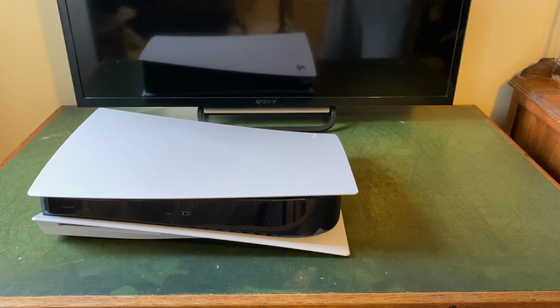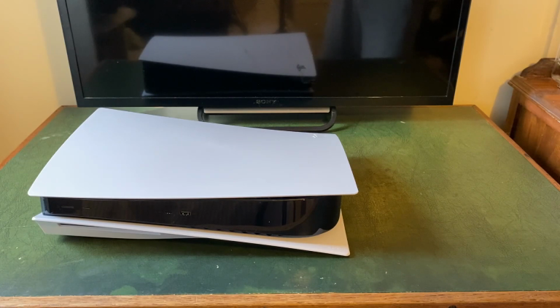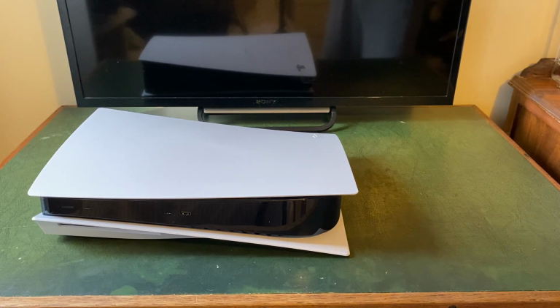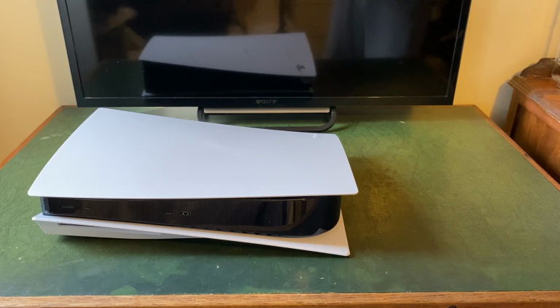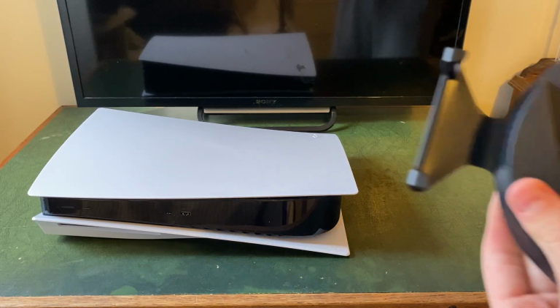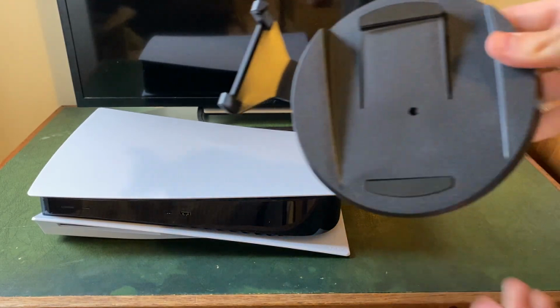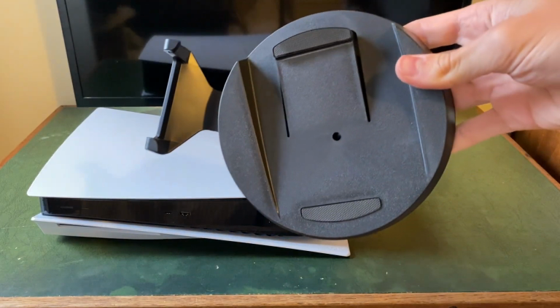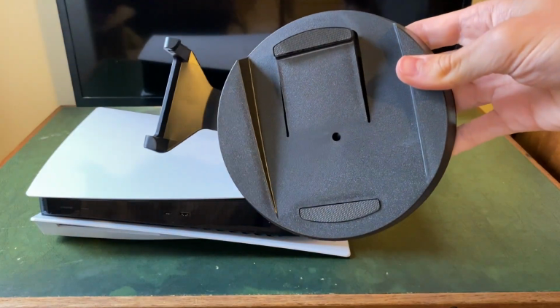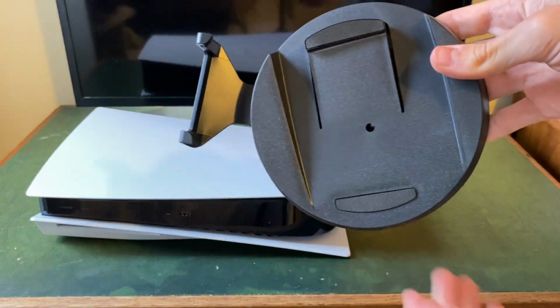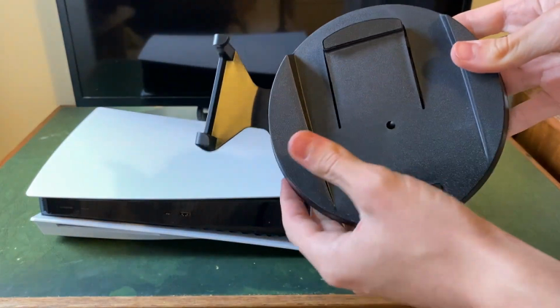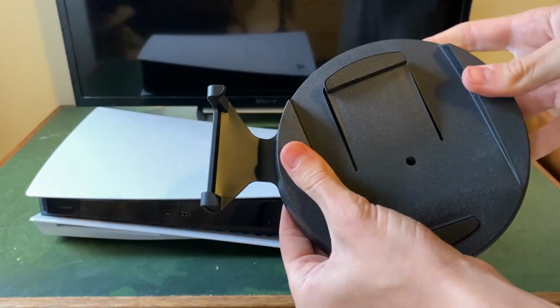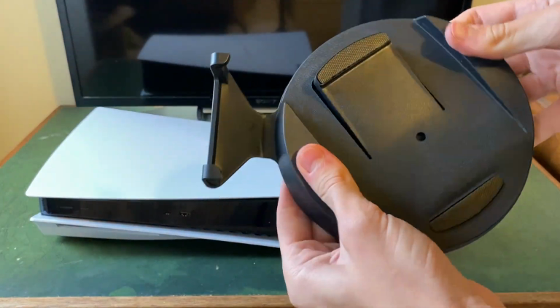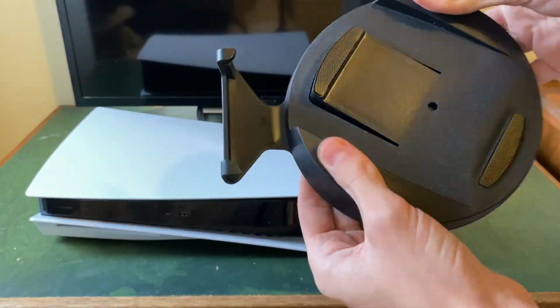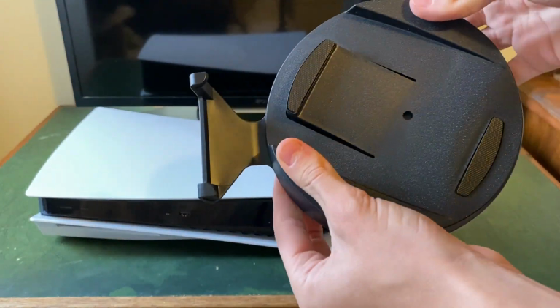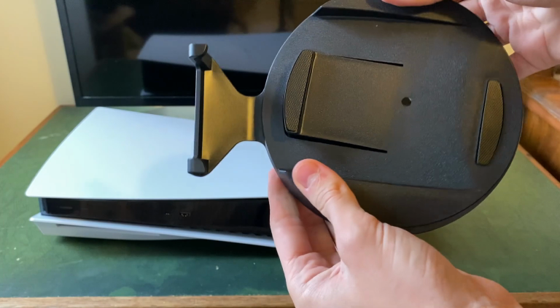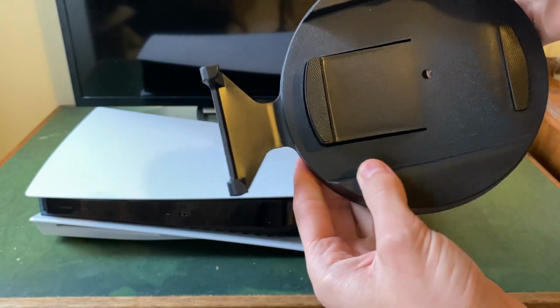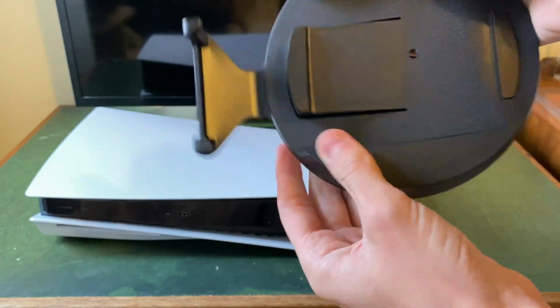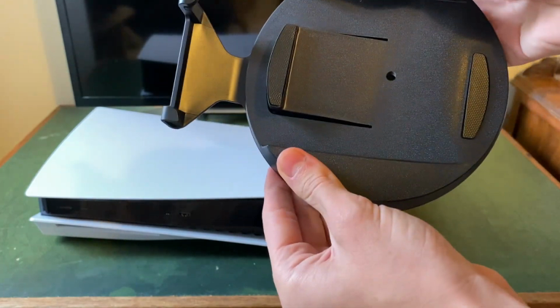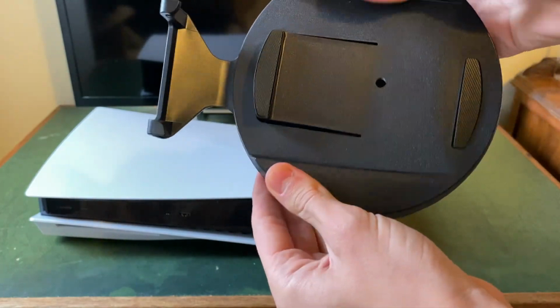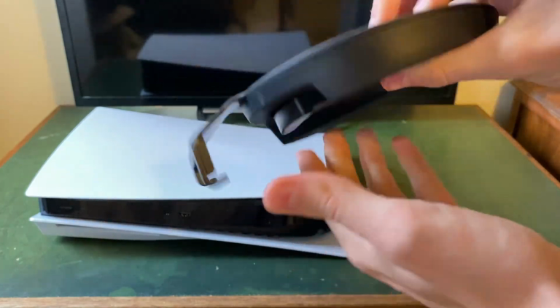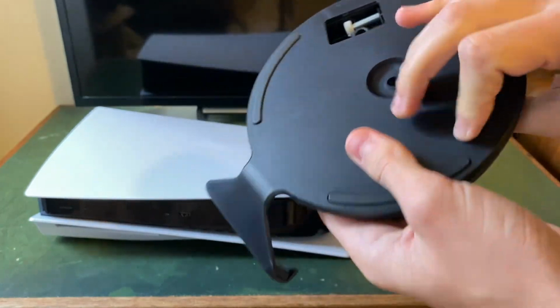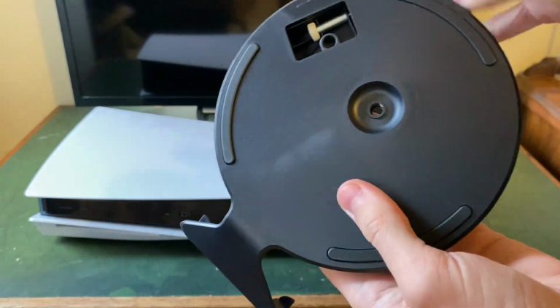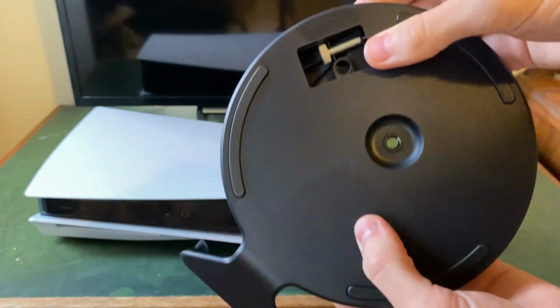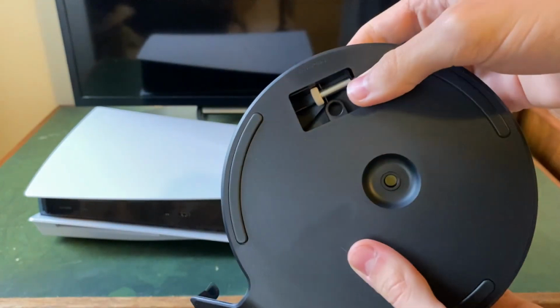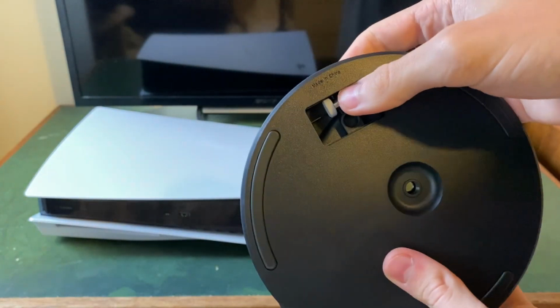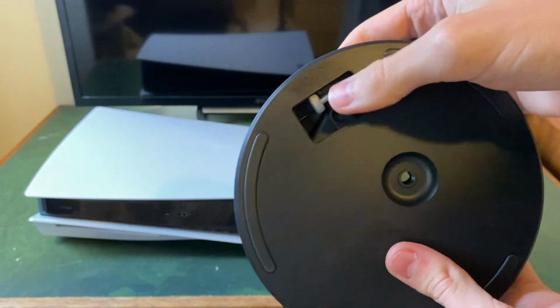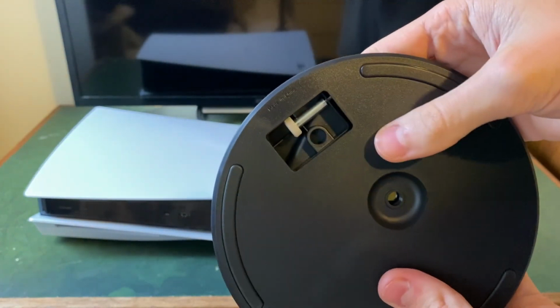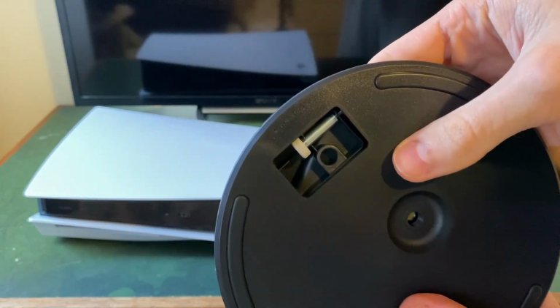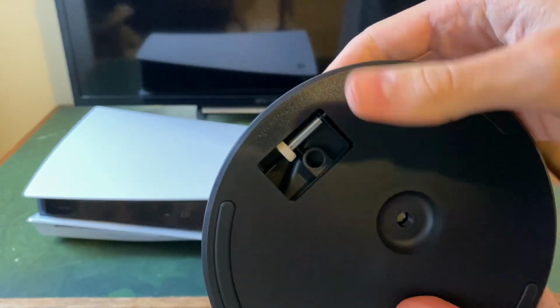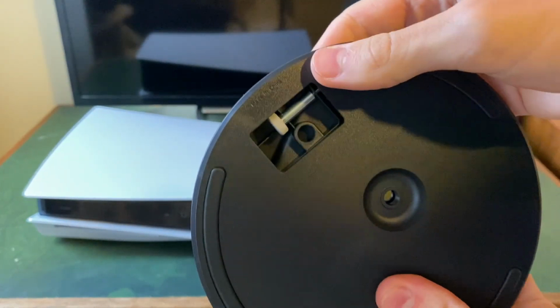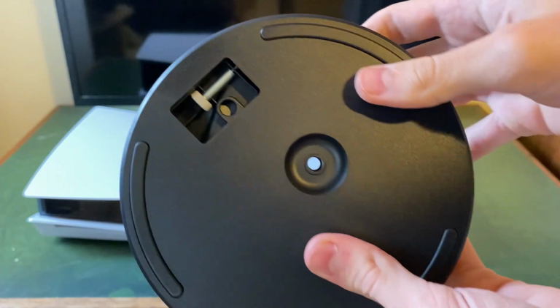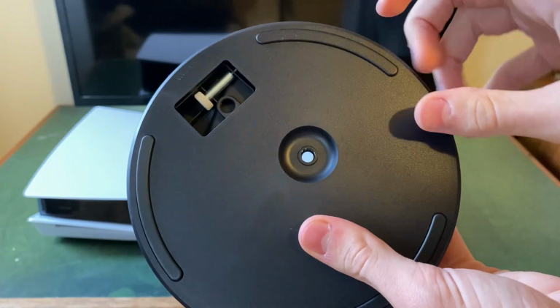First of all, grab your PS5 stand and rotate it. You'll know it's in the right position as on the back the screw cover will be open and there will be an open hole you can see through.